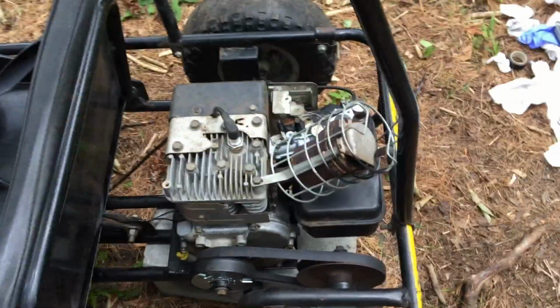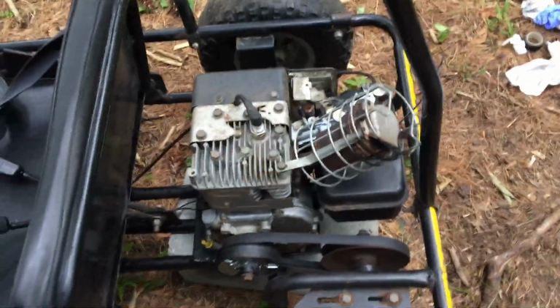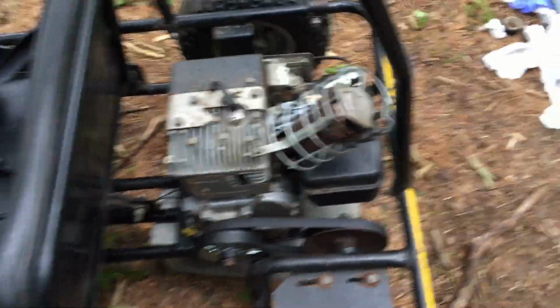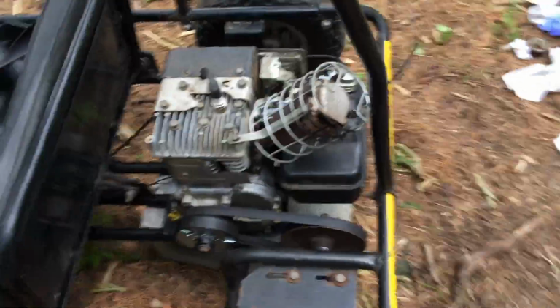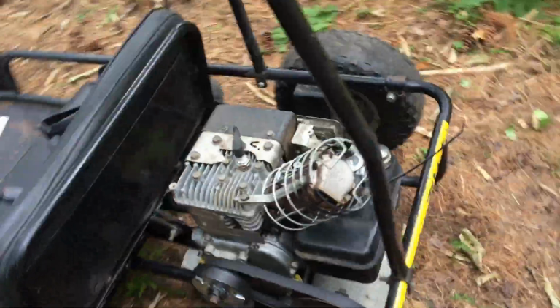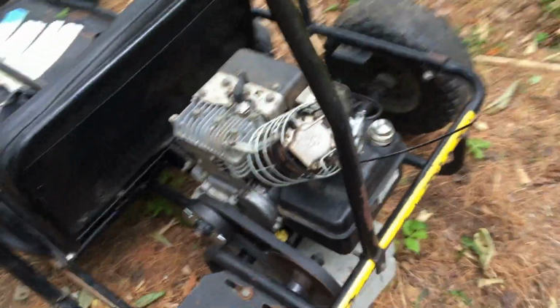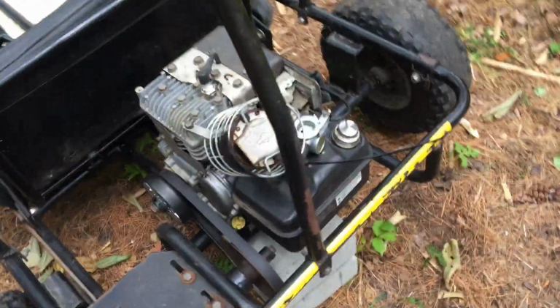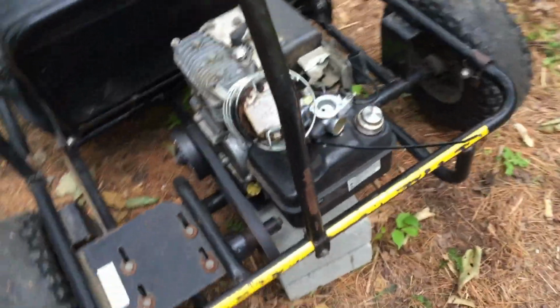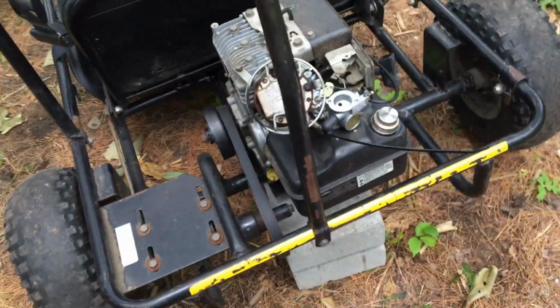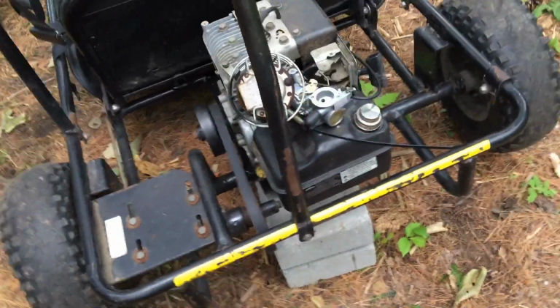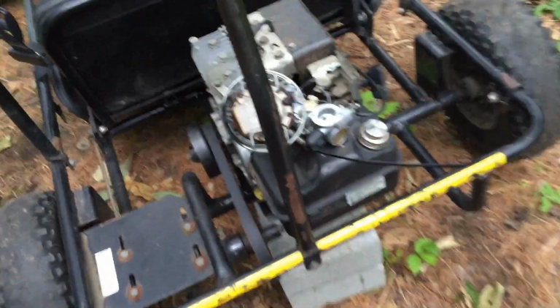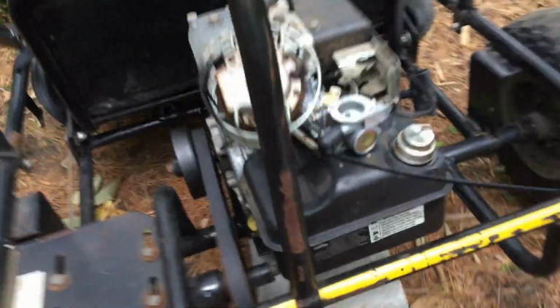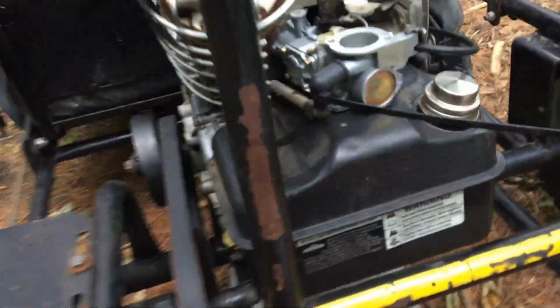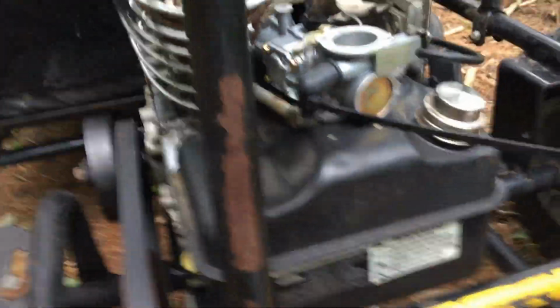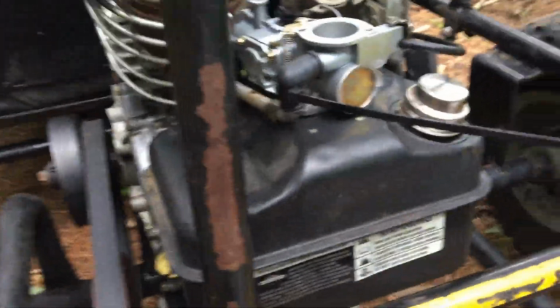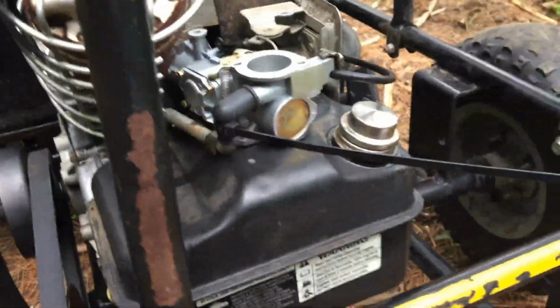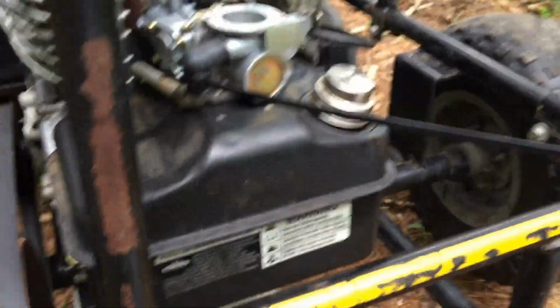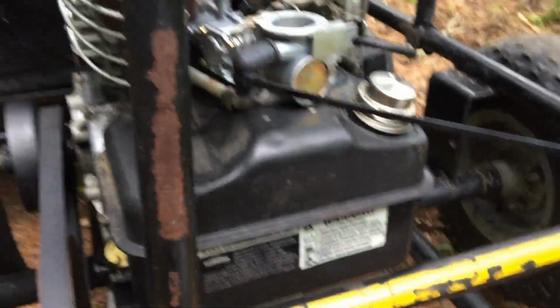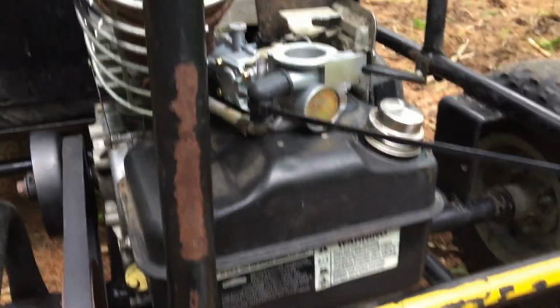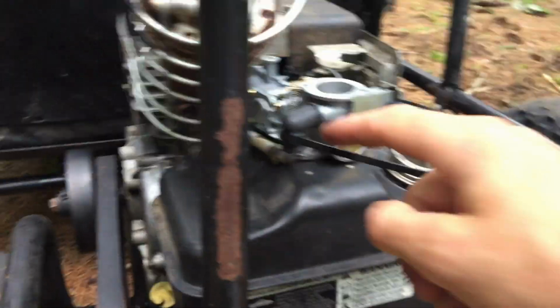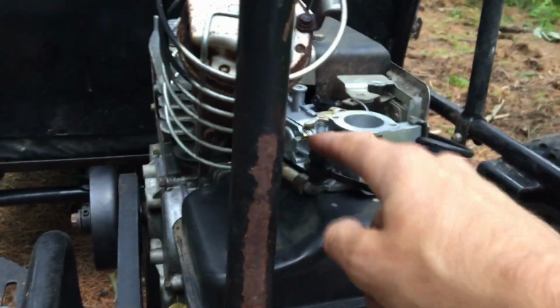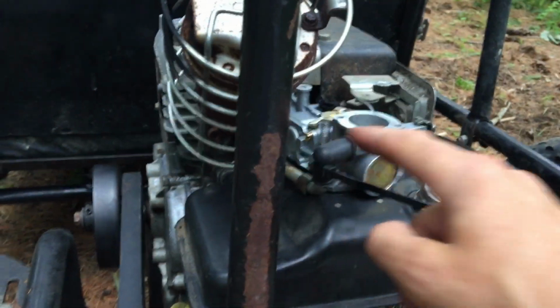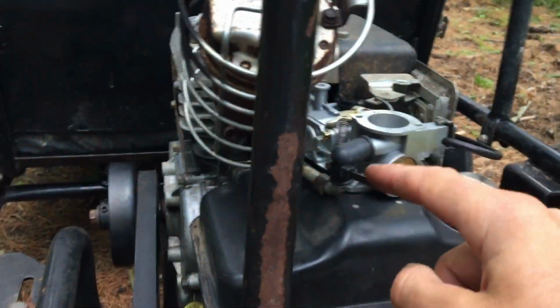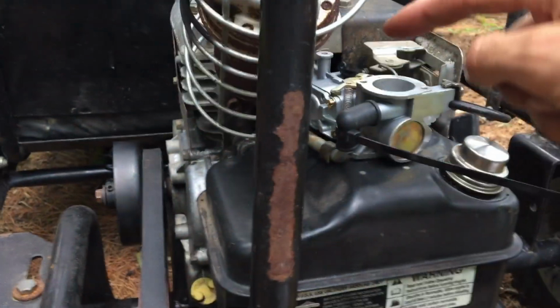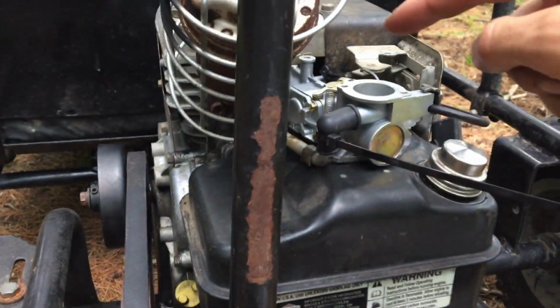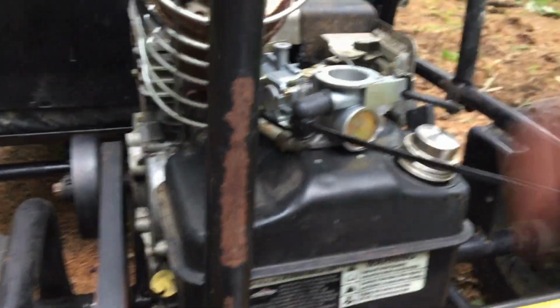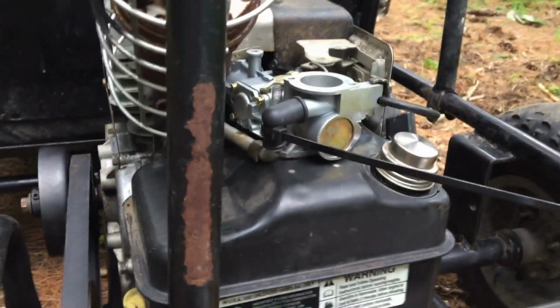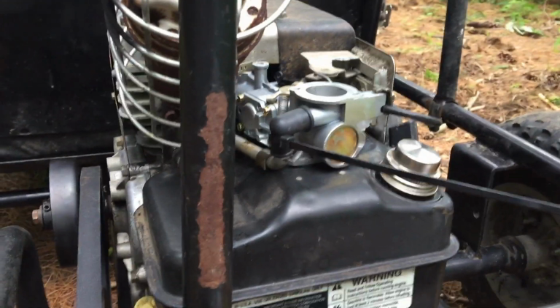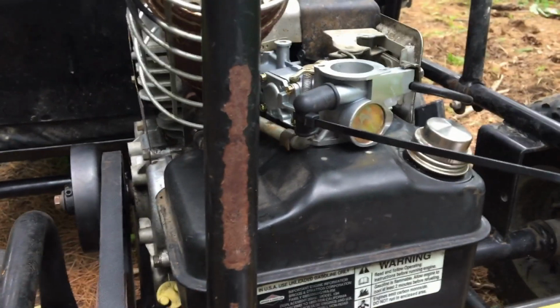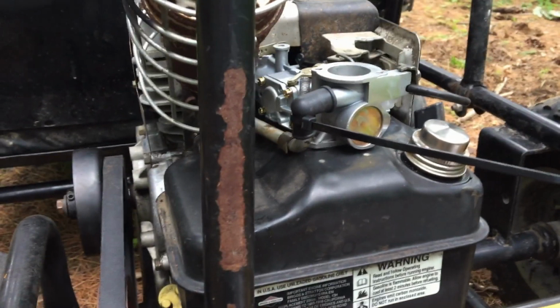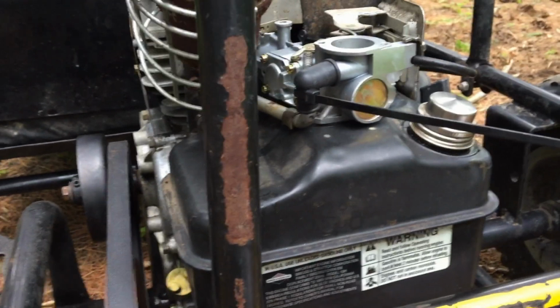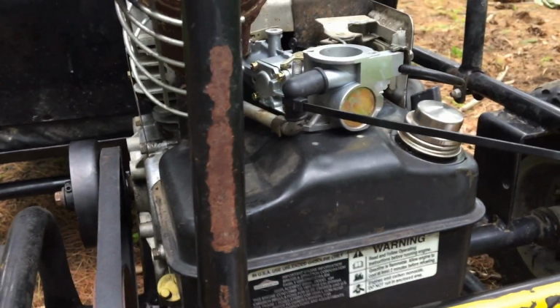I swapped out a new spark plug today, took the tank off, drained it, and filled it with 93 octane fuel. On eBay I got the boots for this side and the other side on the engine, so those are all not leaking.